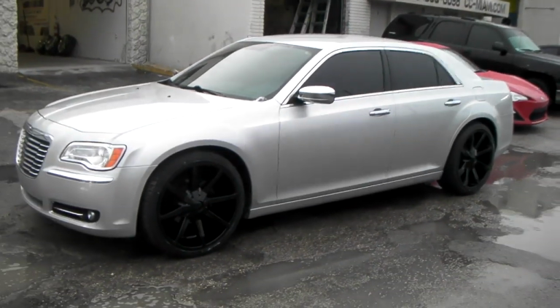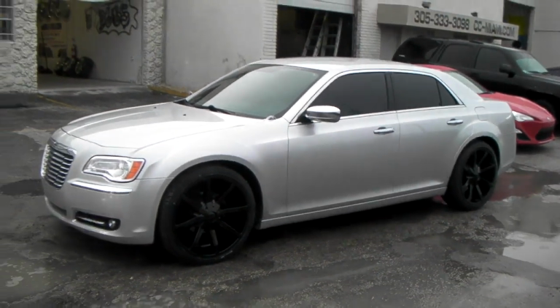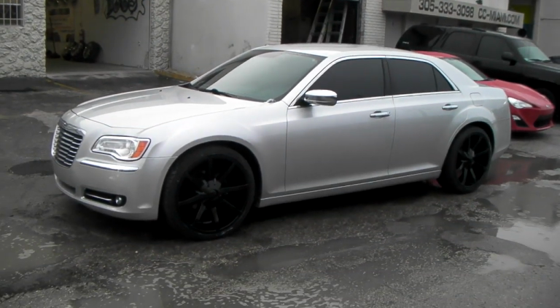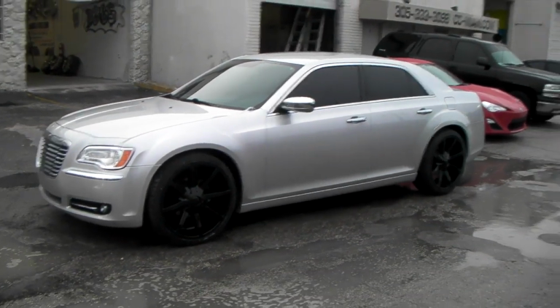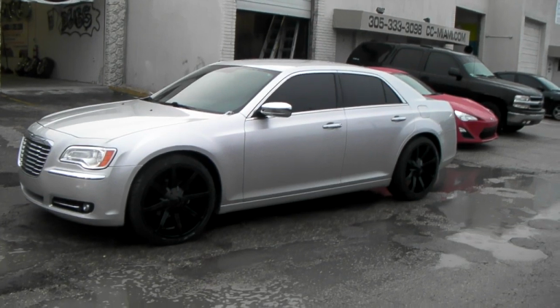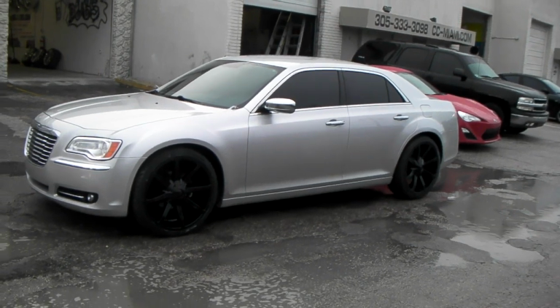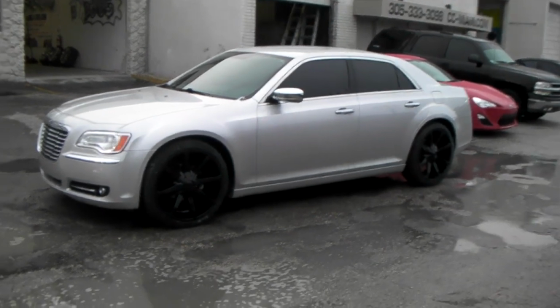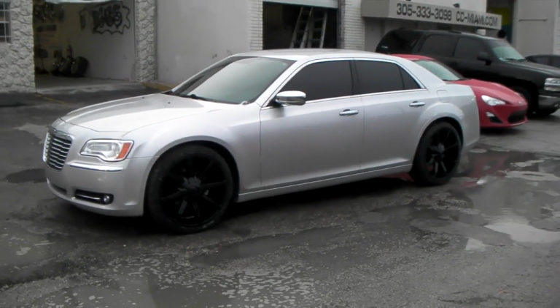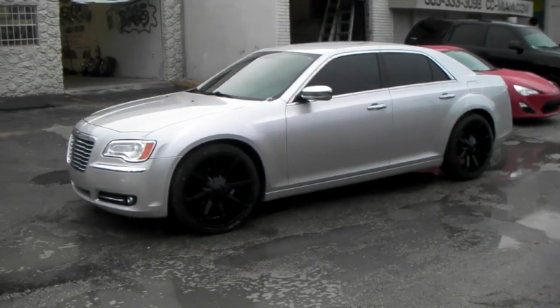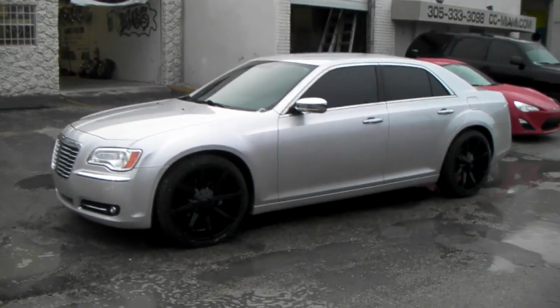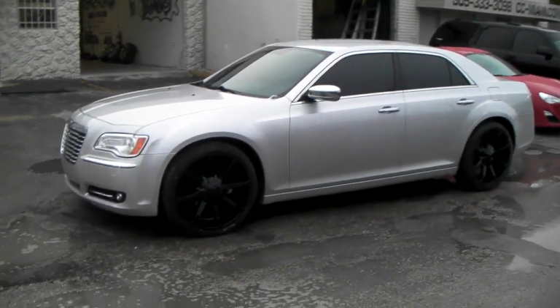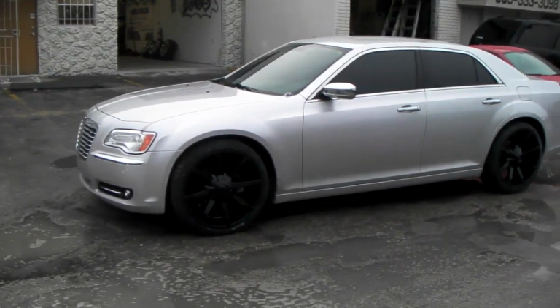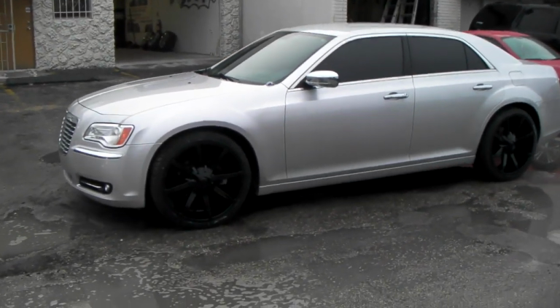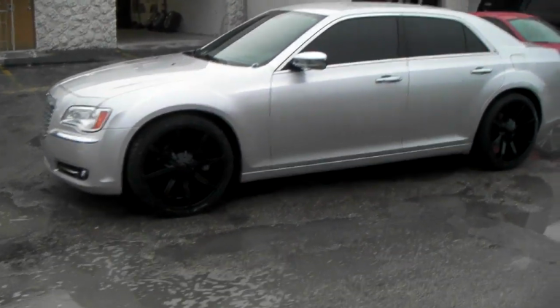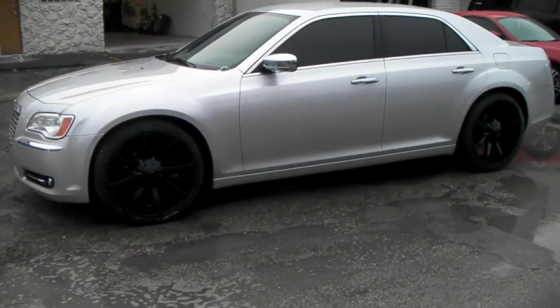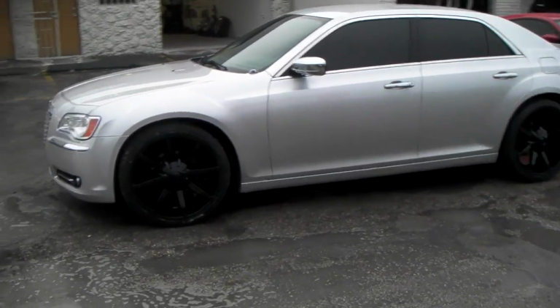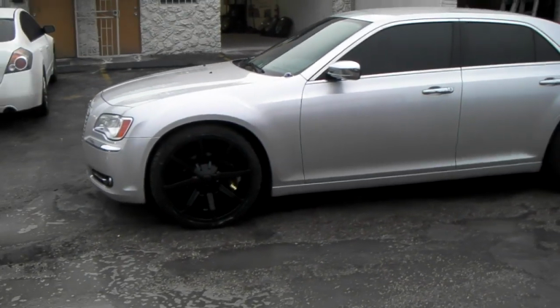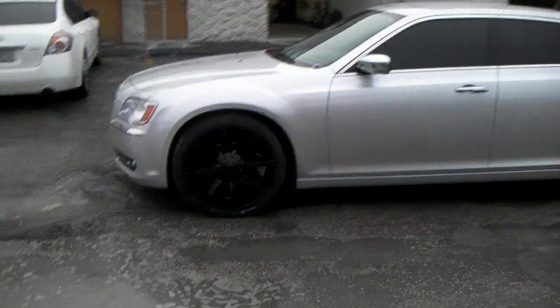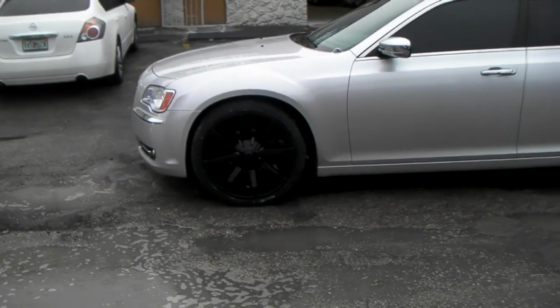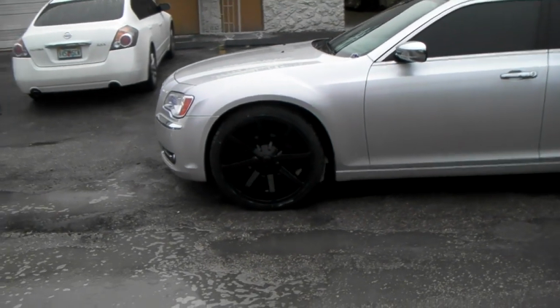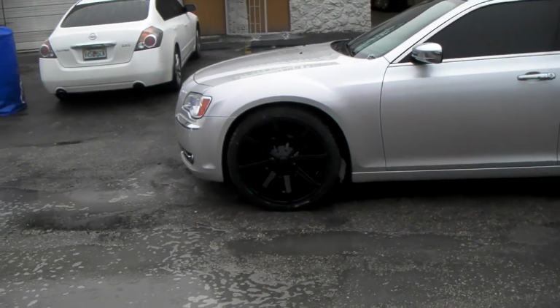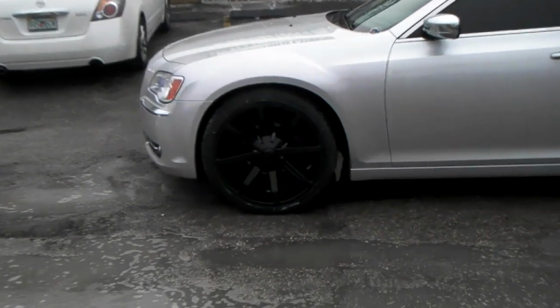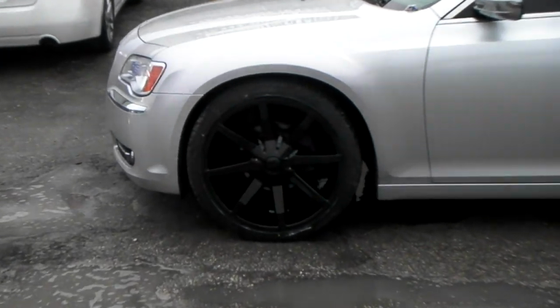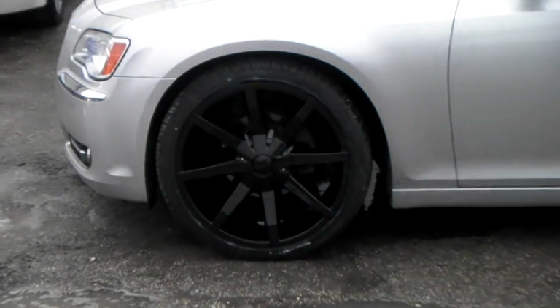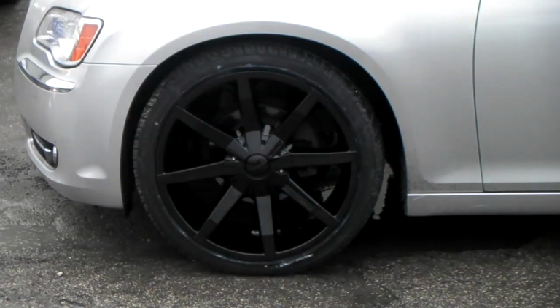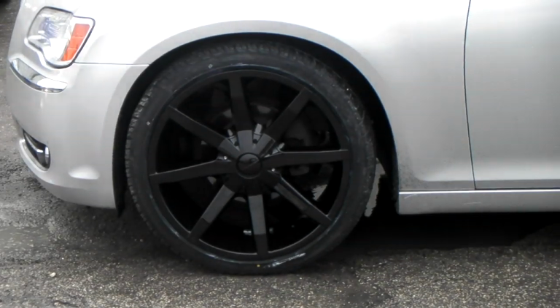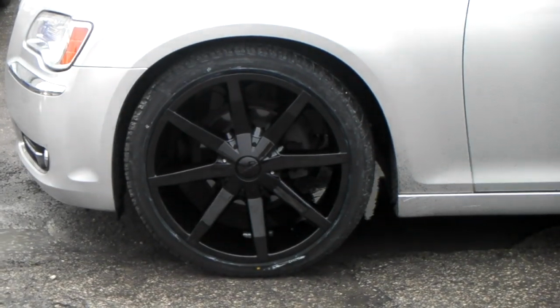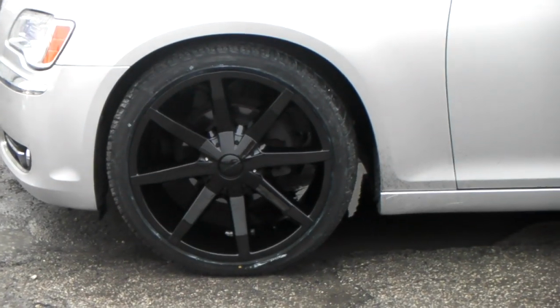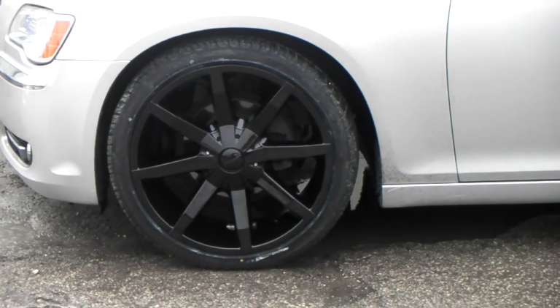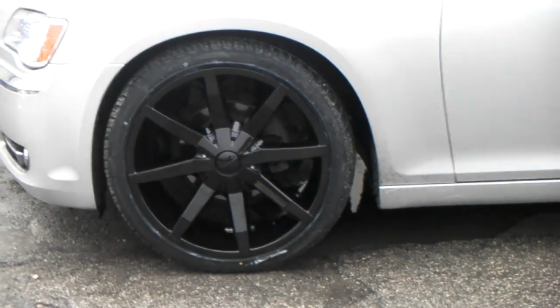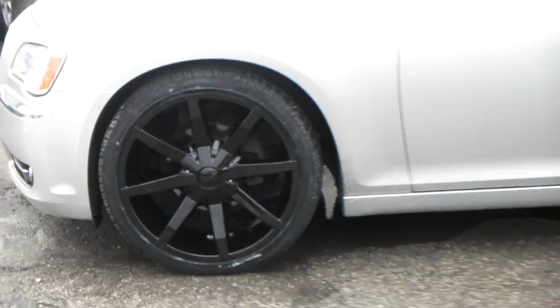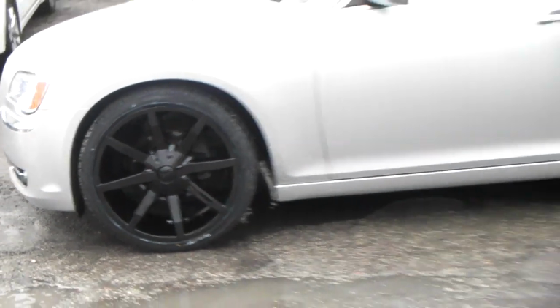265/35/22. It can be dropped. You can easily put 24s on here. This wheel comes in both those sizes, so if you're interested in this wheel with the concave look and the gloss black look, it's definitely available at DoubleTires.com.